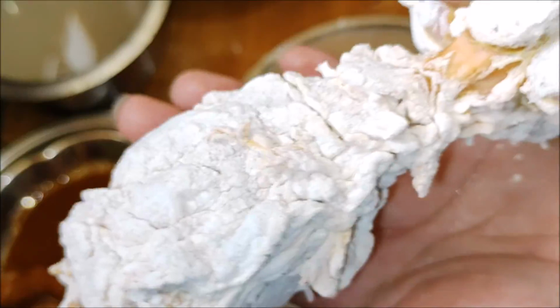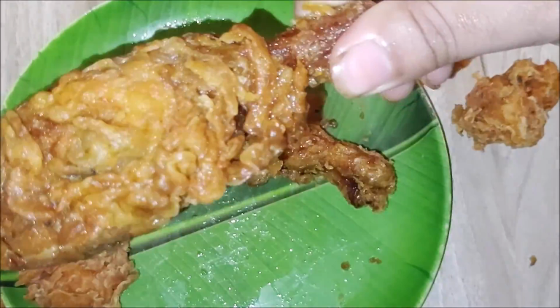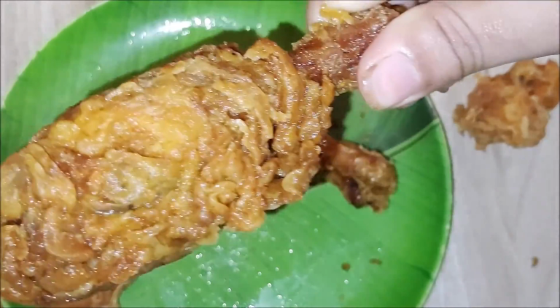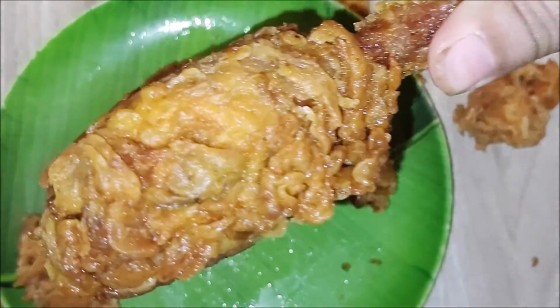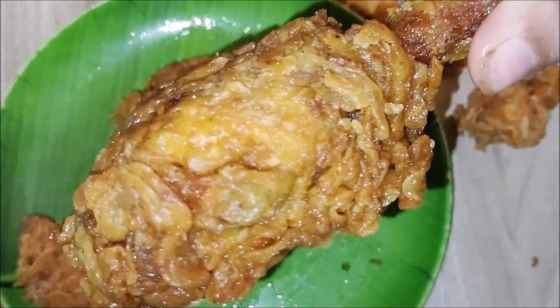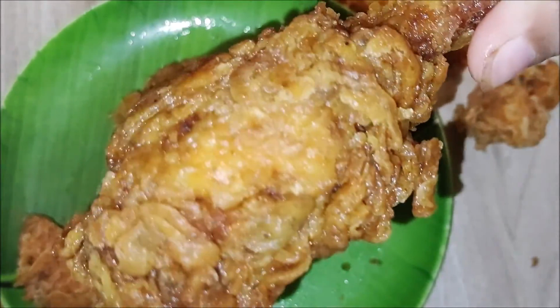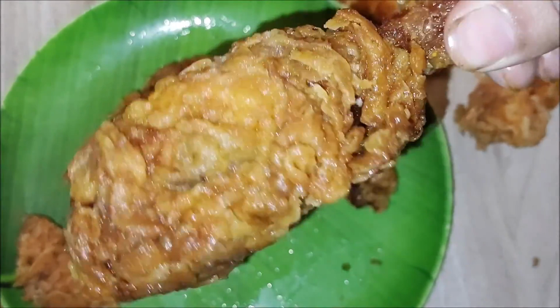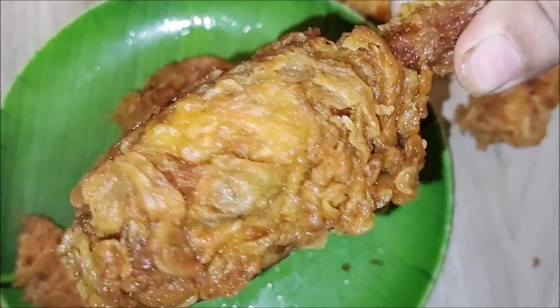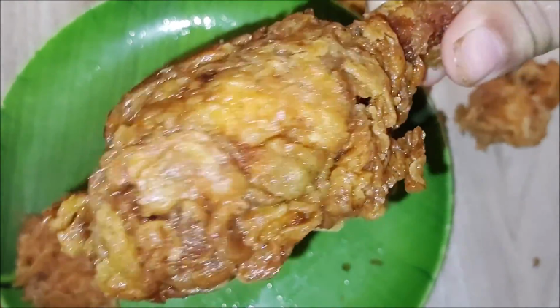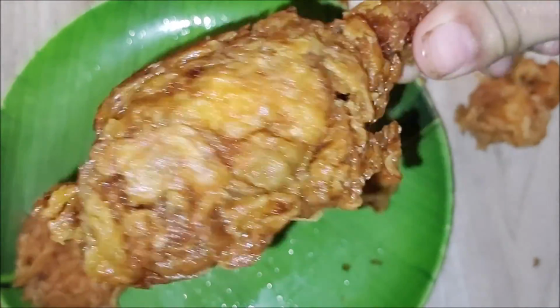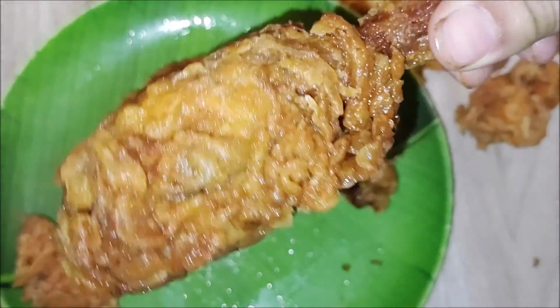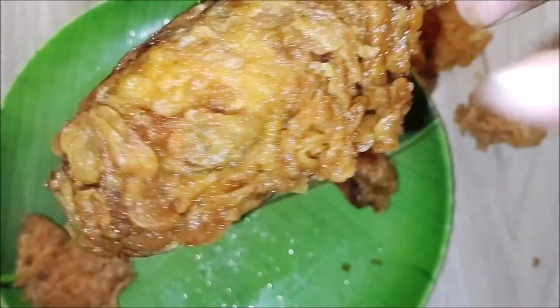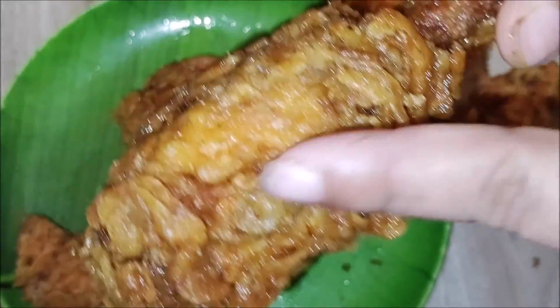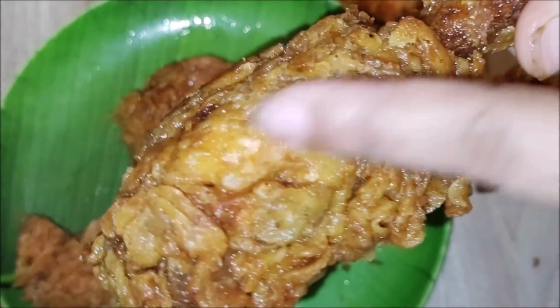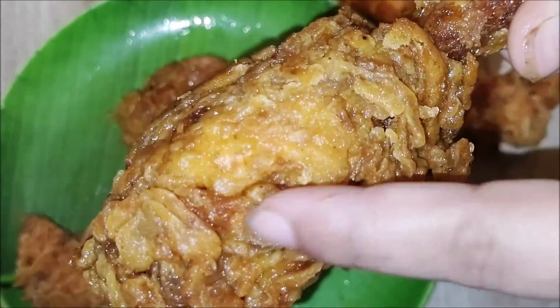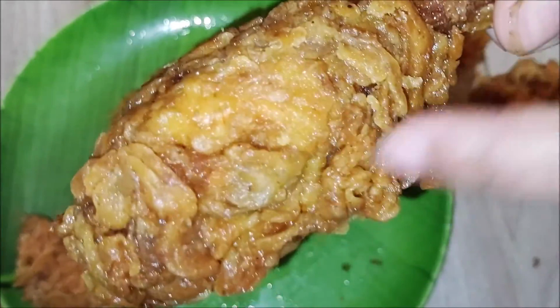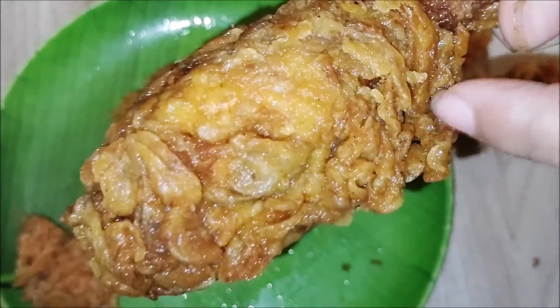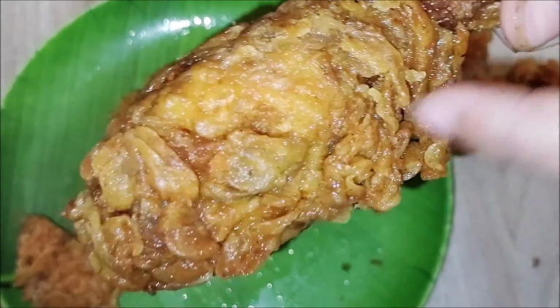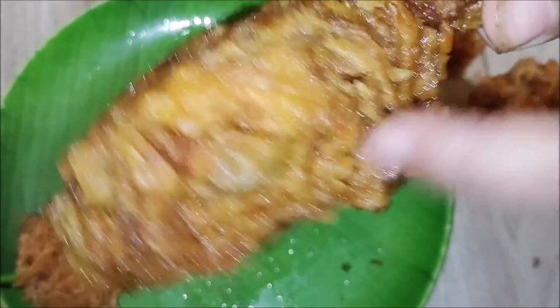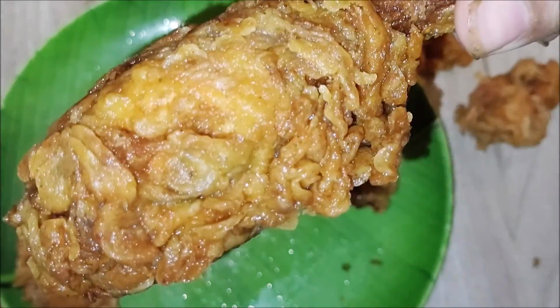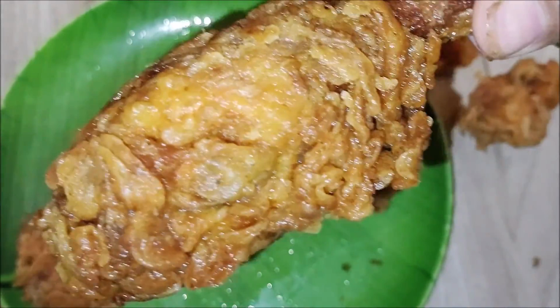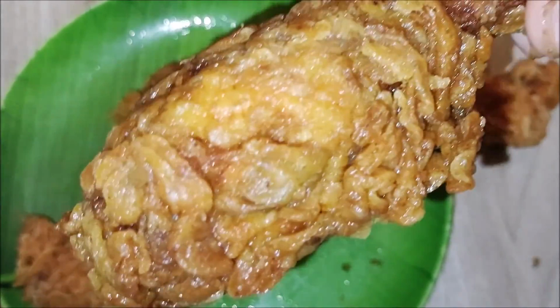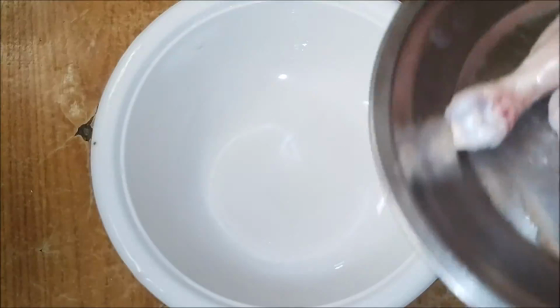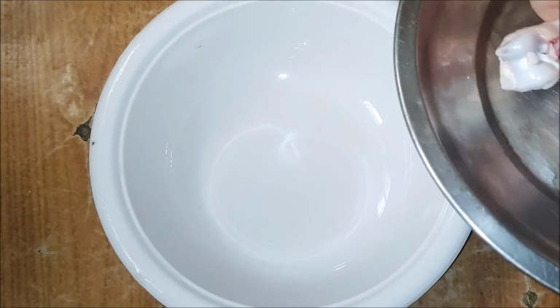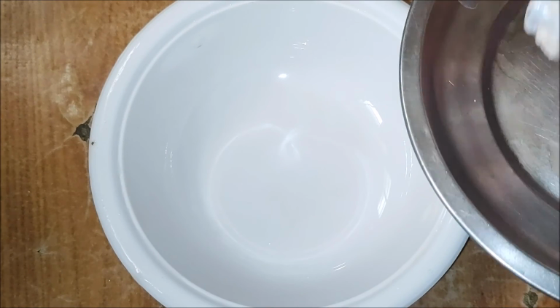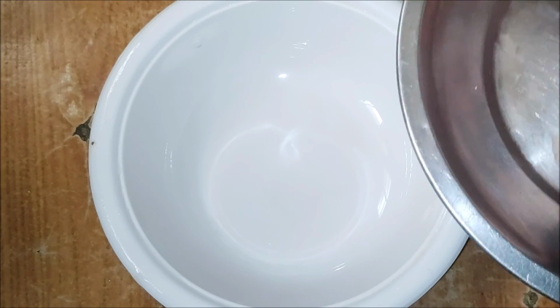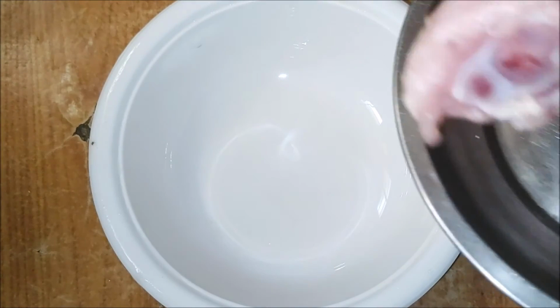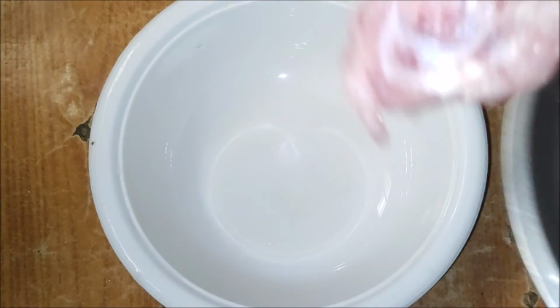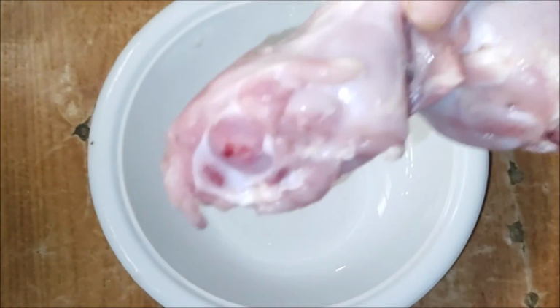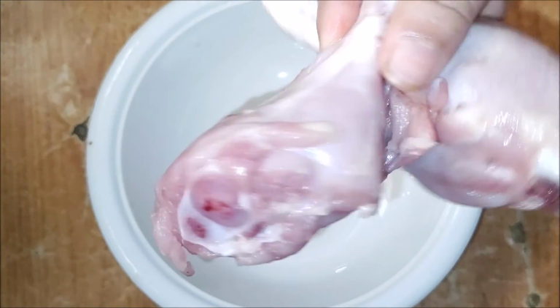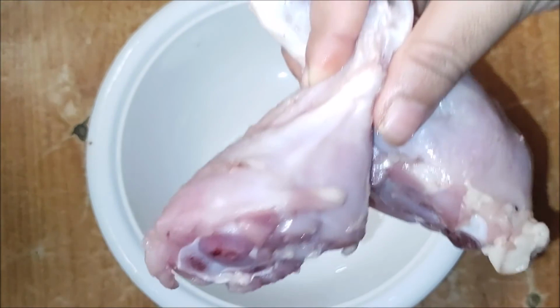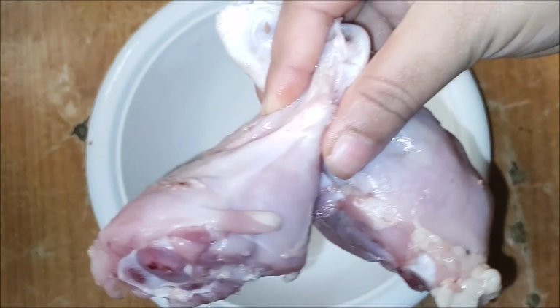The chicken fried leg piece will be prepared to make it a perfect crust, dry and tasty. Using a mixing bowl, take the leg piece and wash it twice.